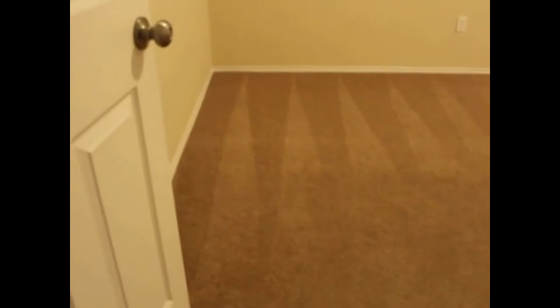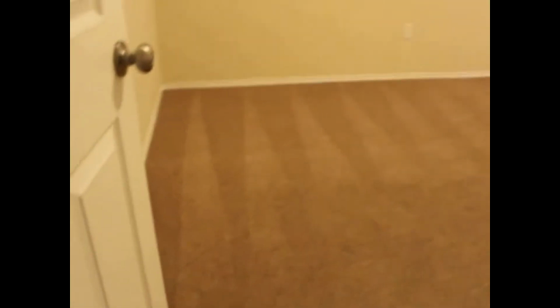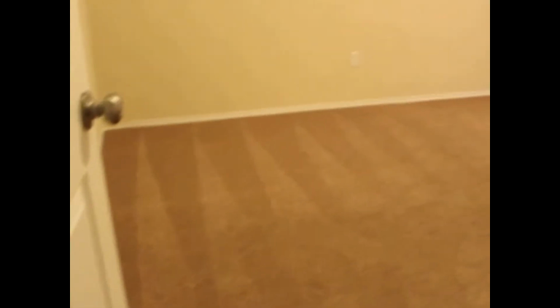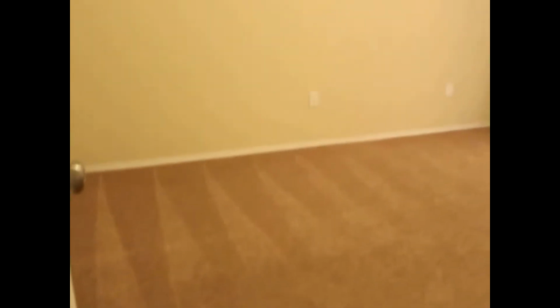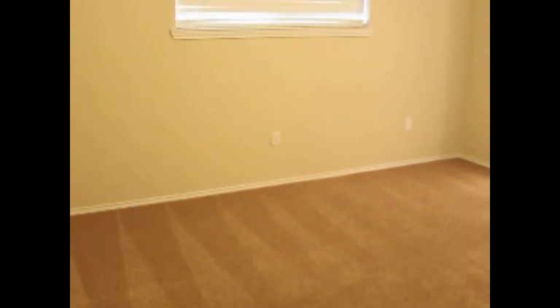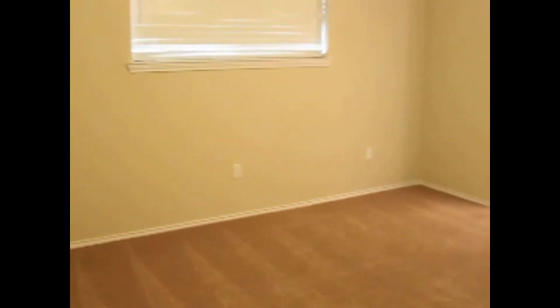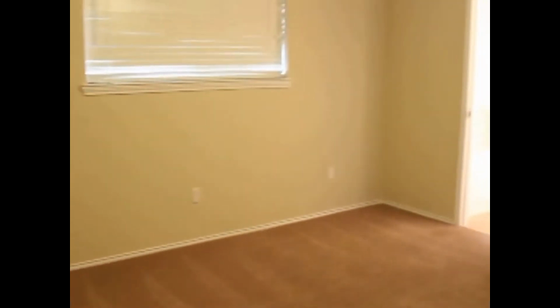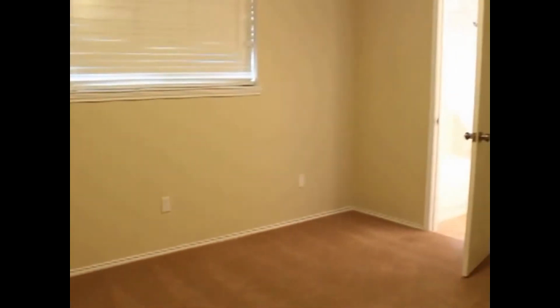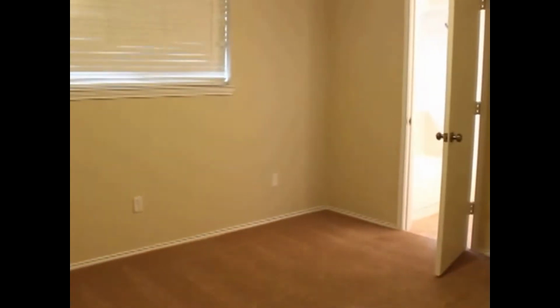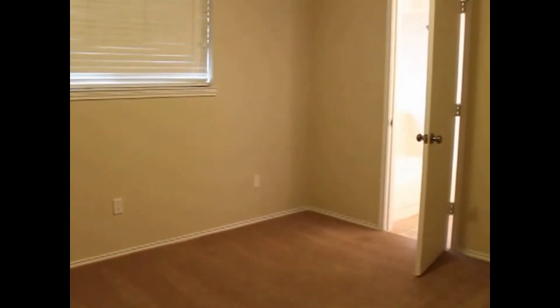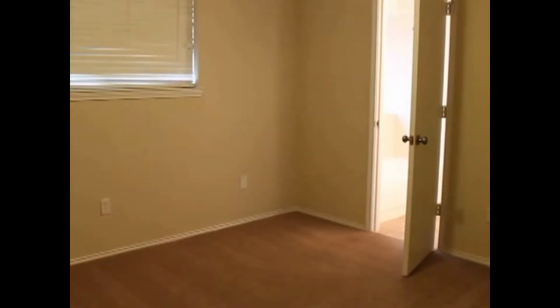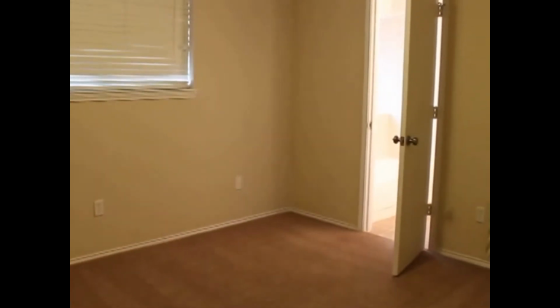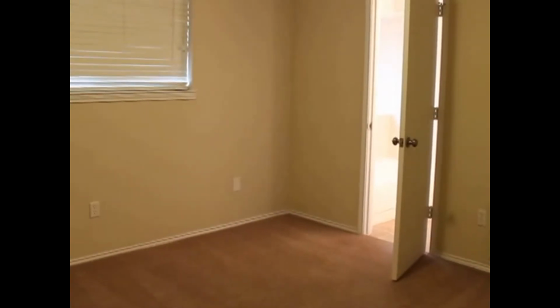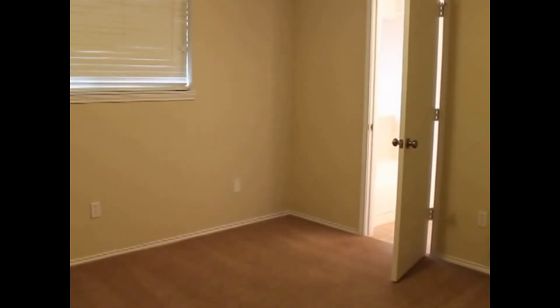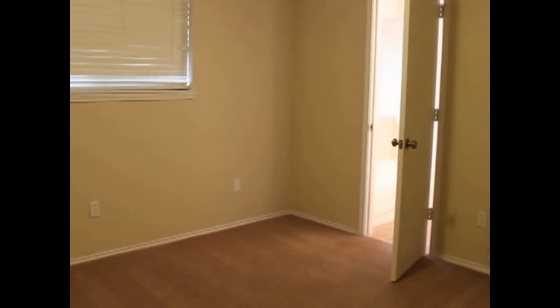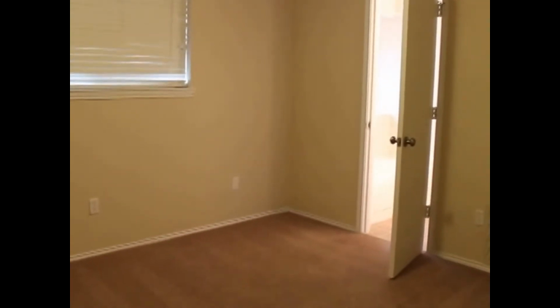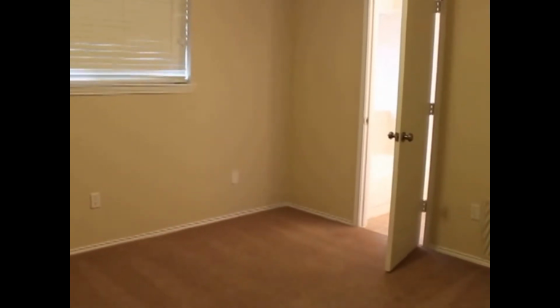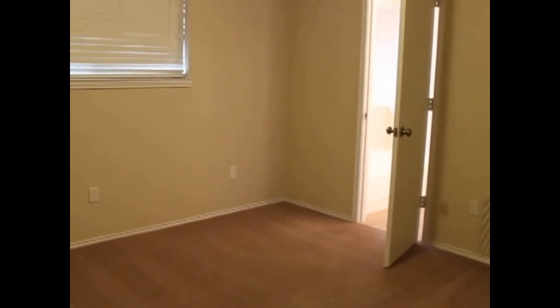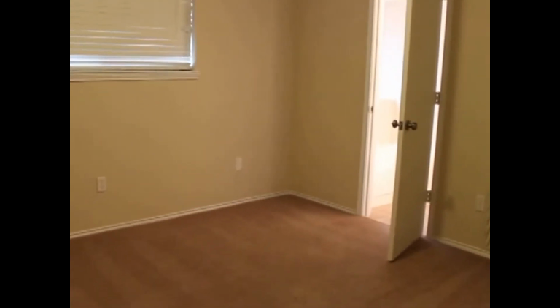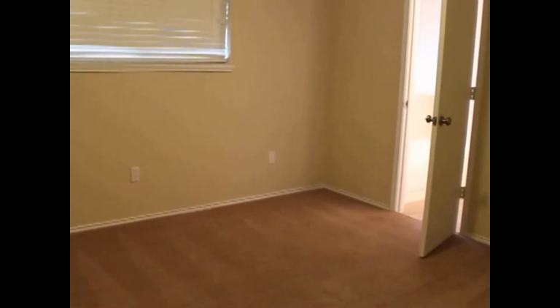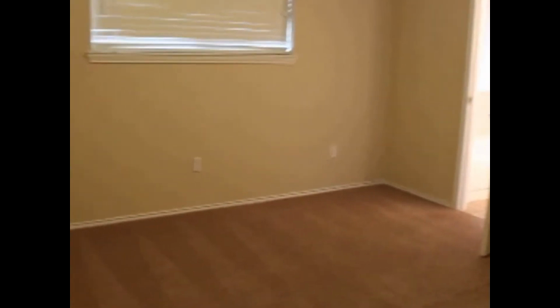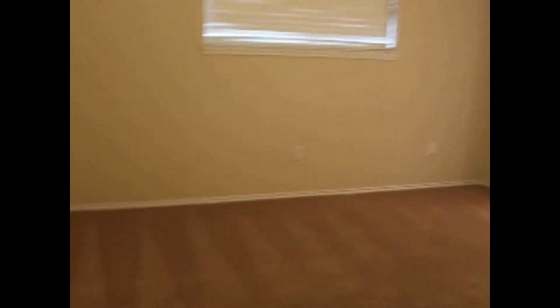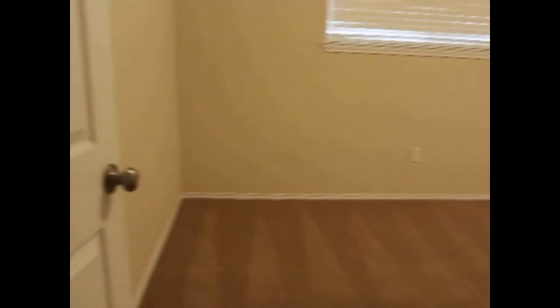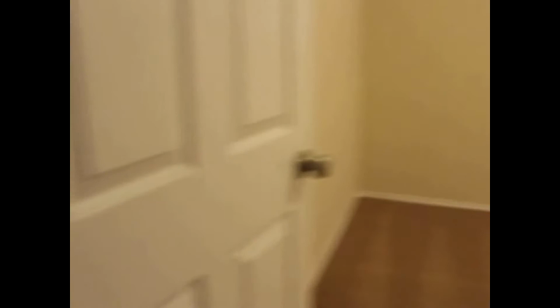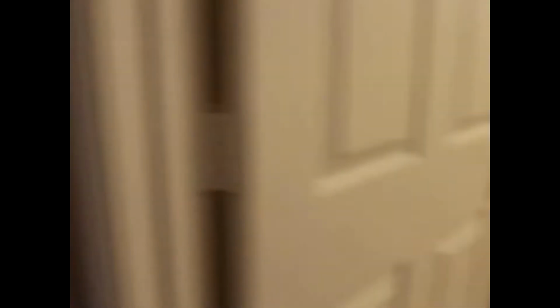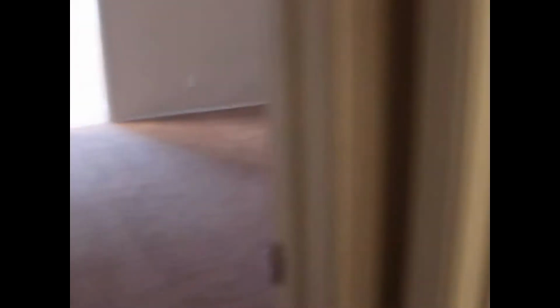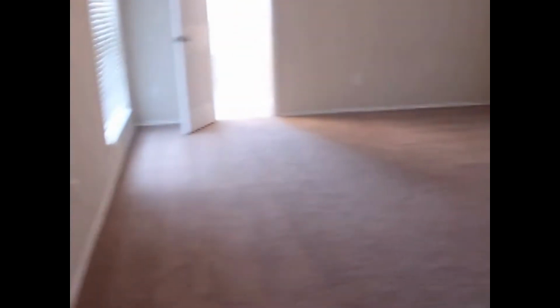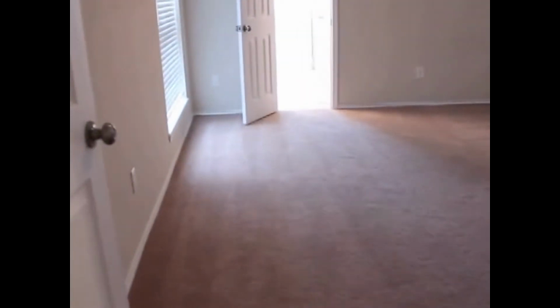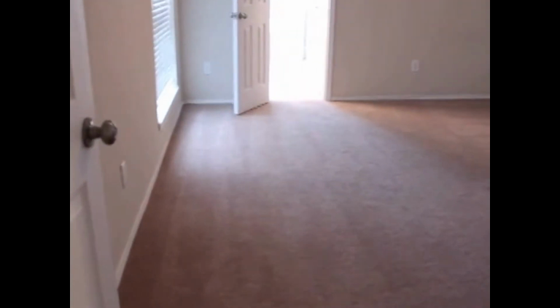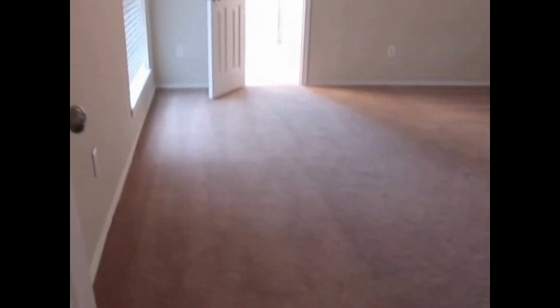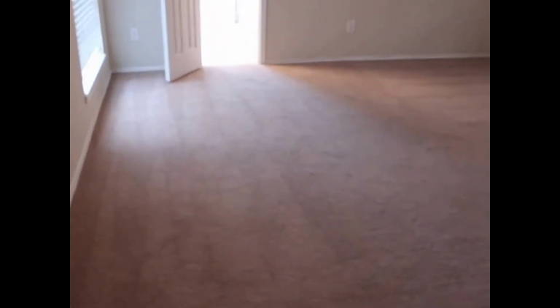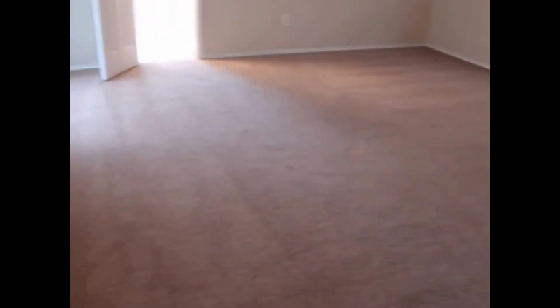Here's bedroom number two — as promised, this also opens up into that same bathroom we saw near the entry, which does have a tub-shower combo. And here is your master bedroom.